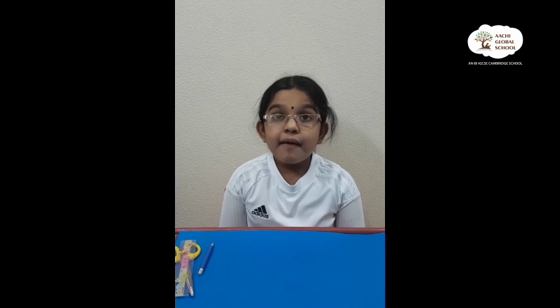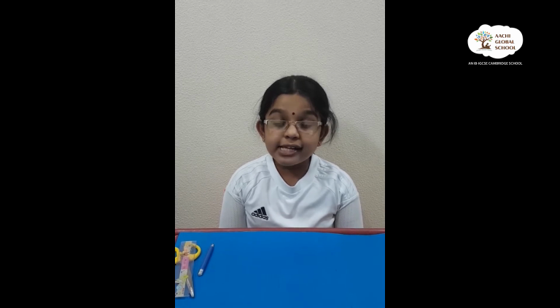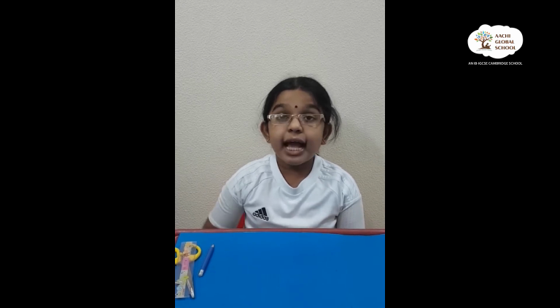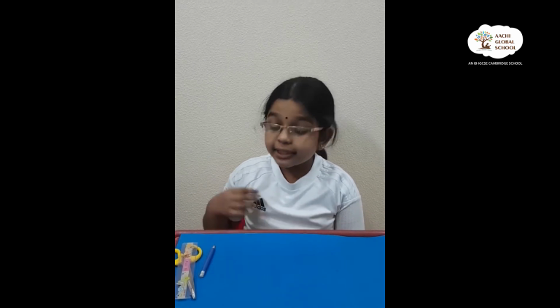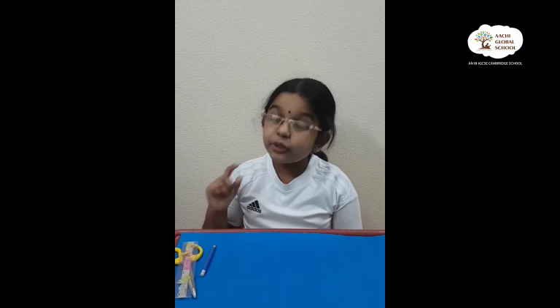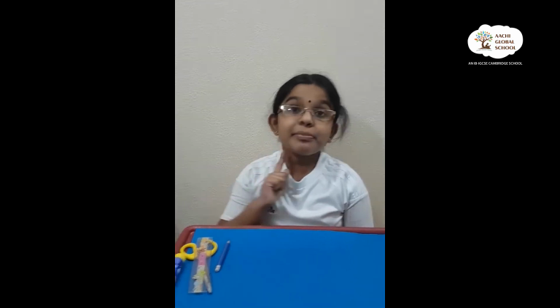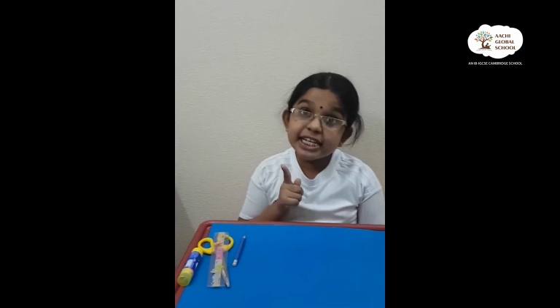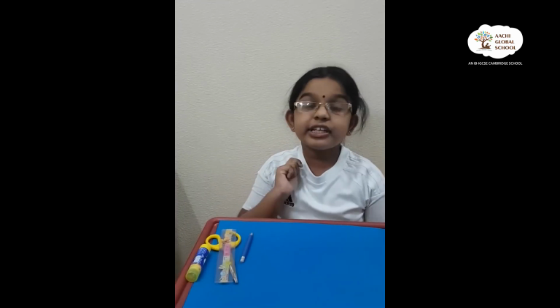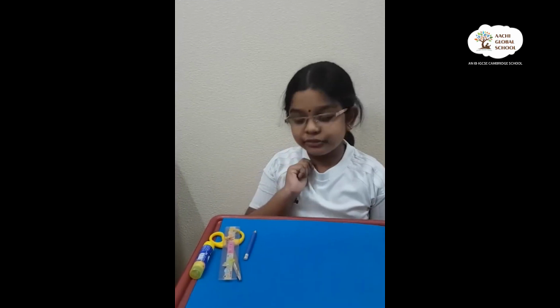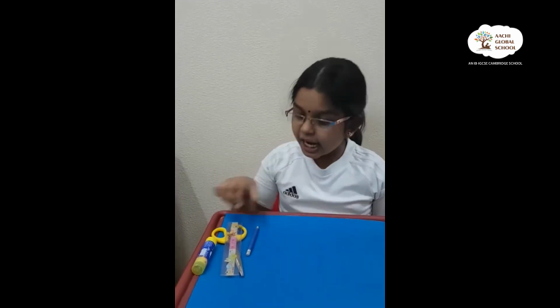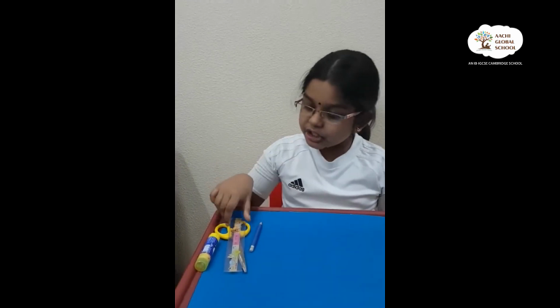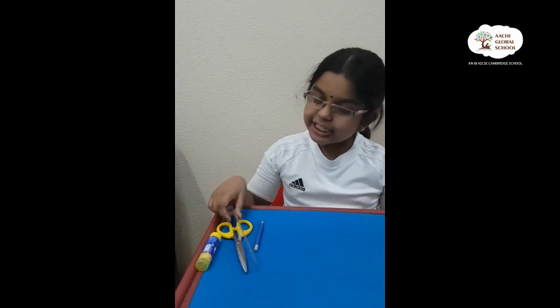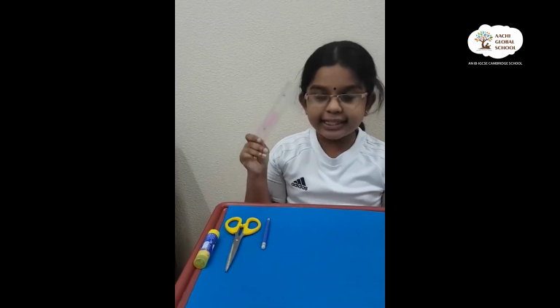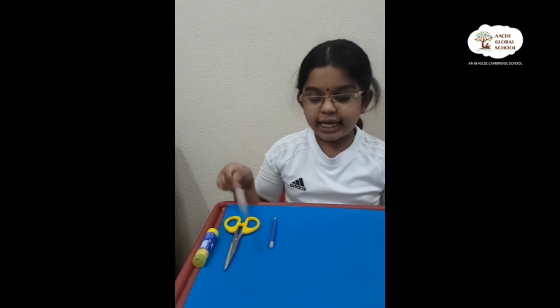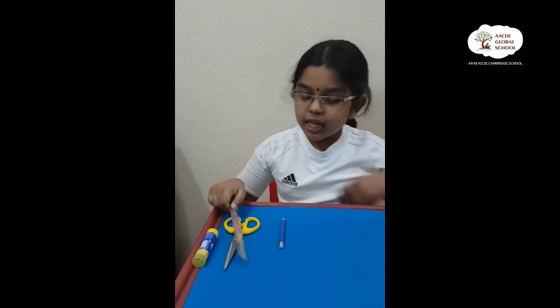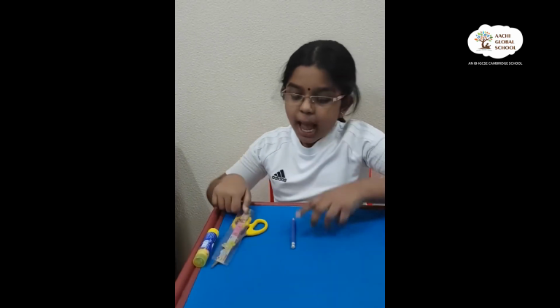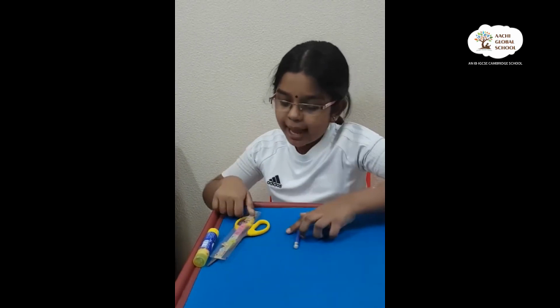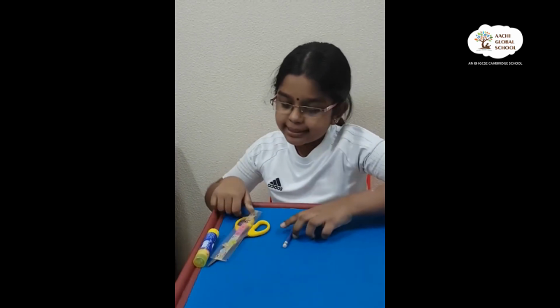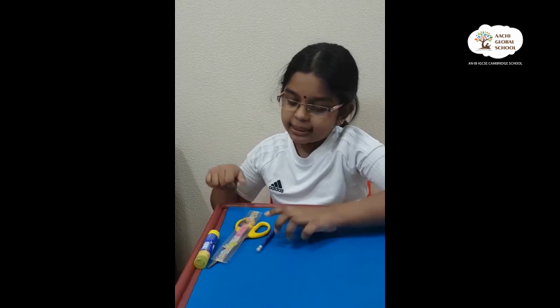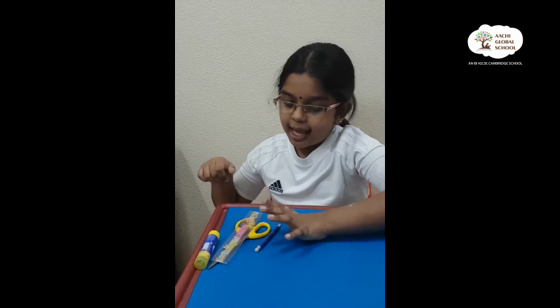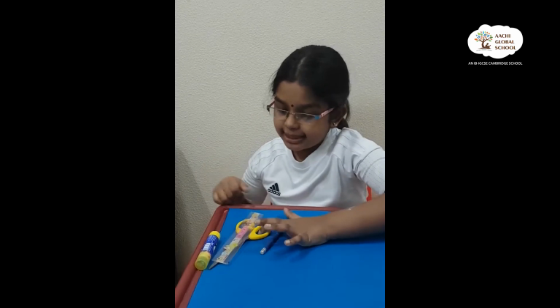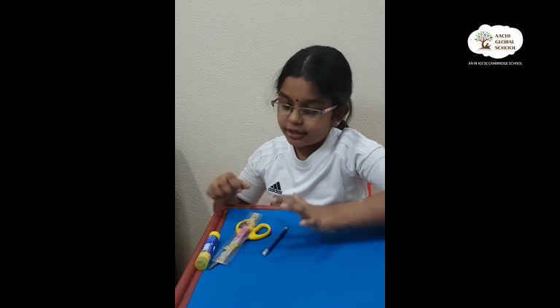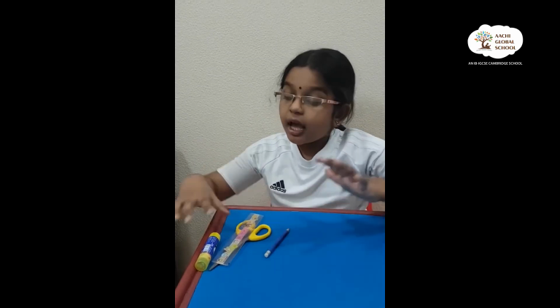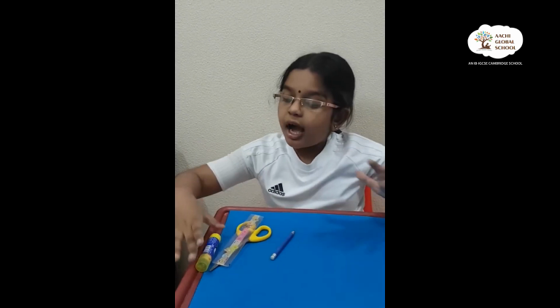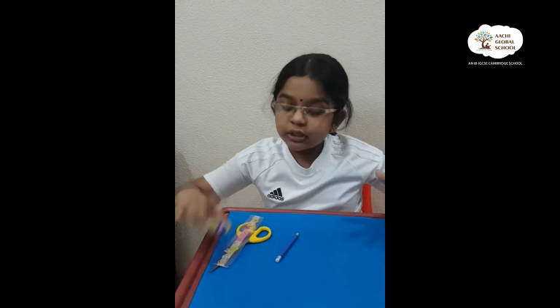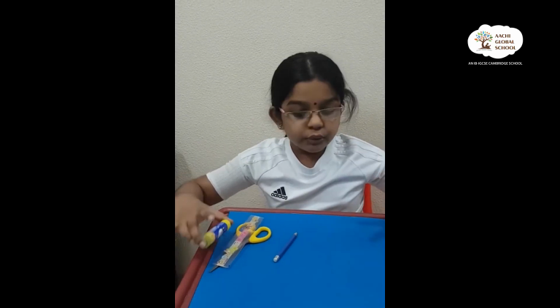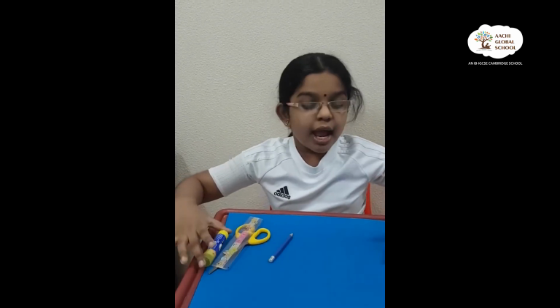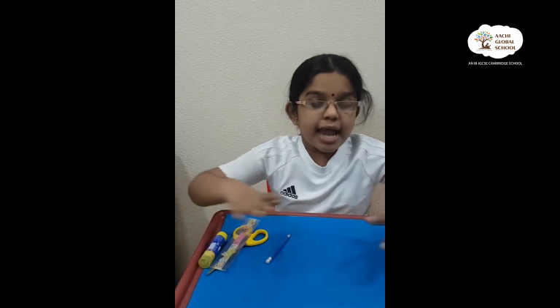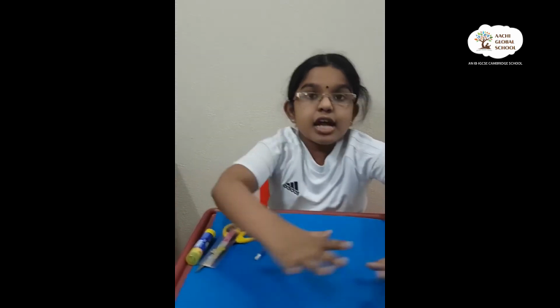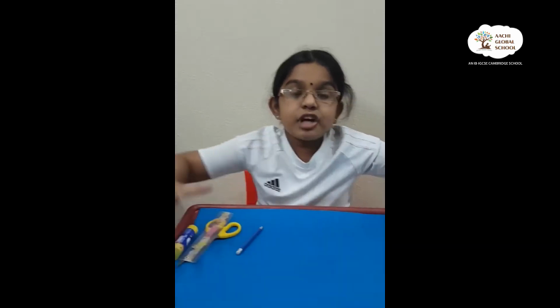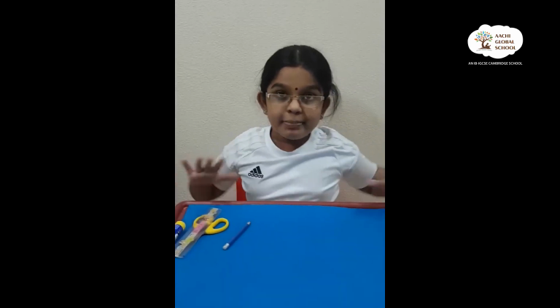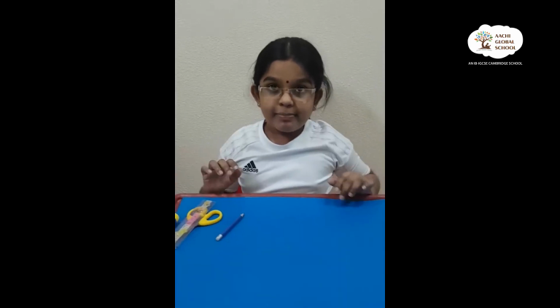First, I'll tell you what materials you need. You need a scale, a pencil, a scissor, a glue, and a chalk paper.